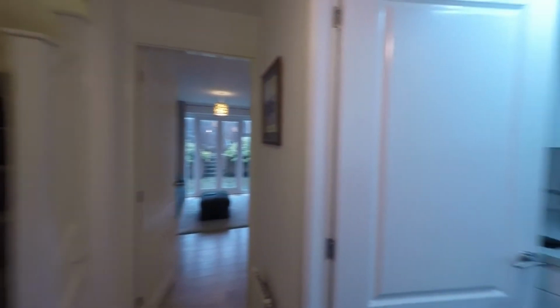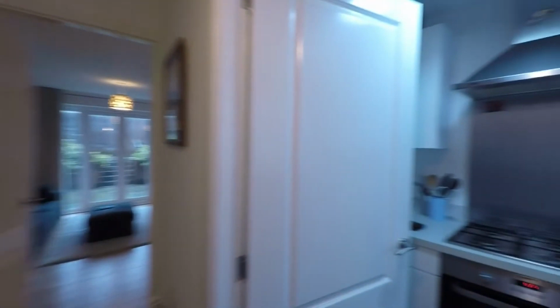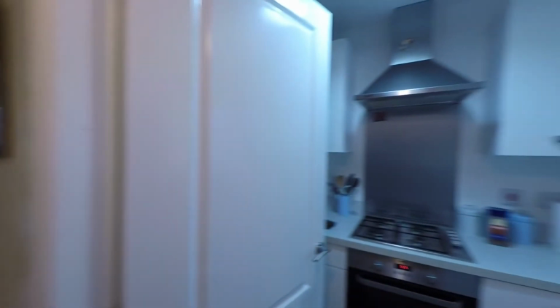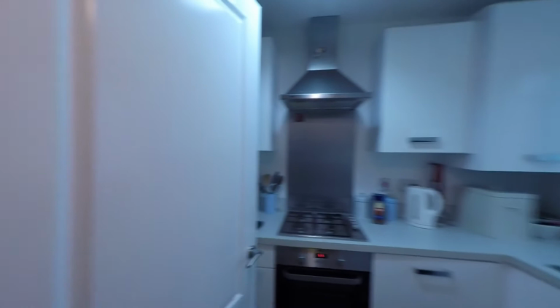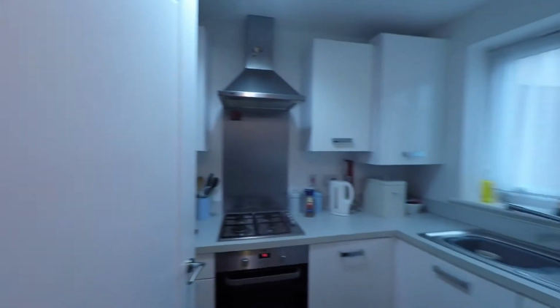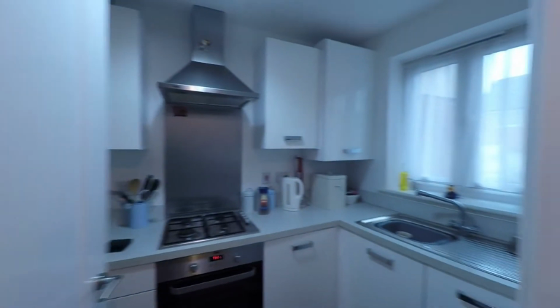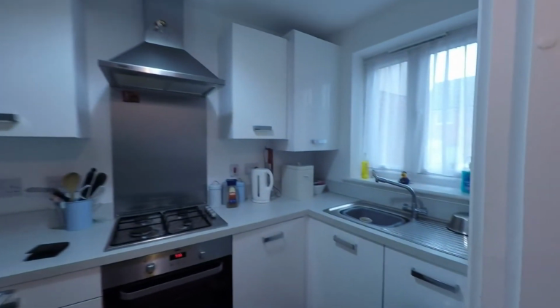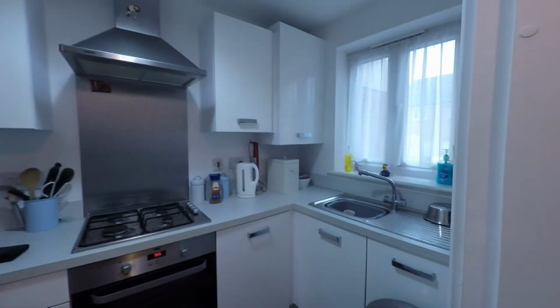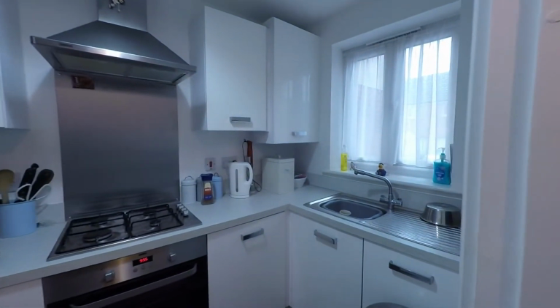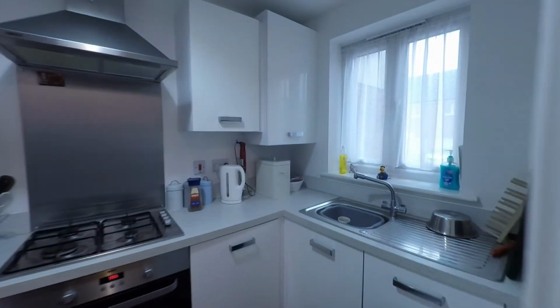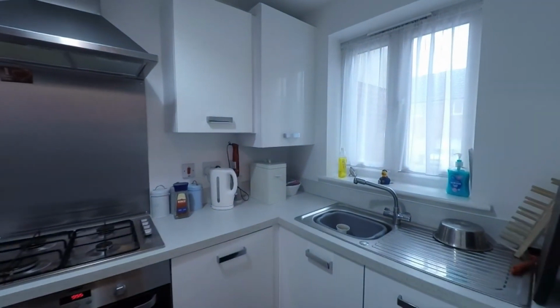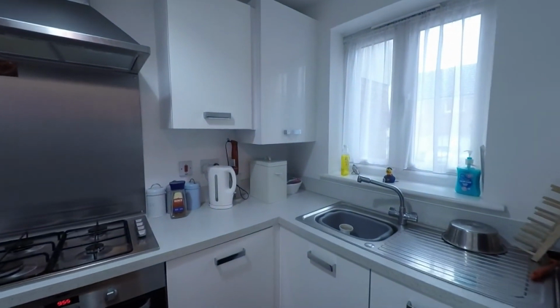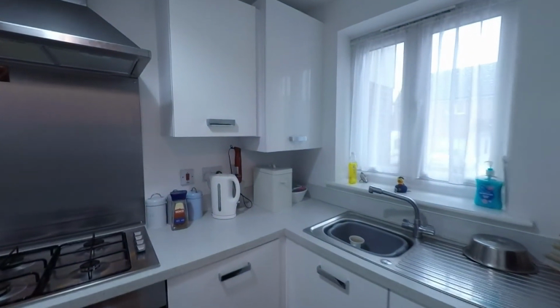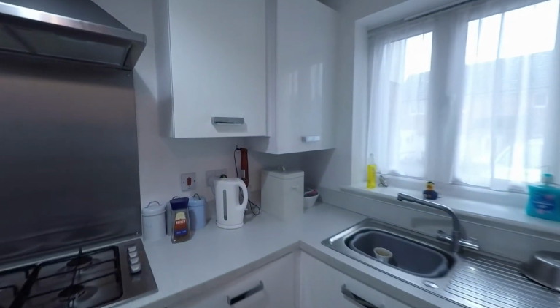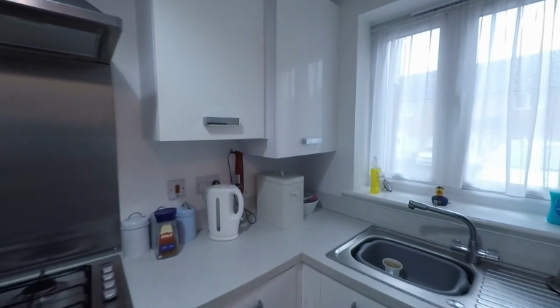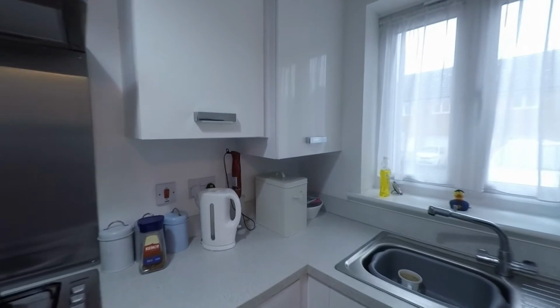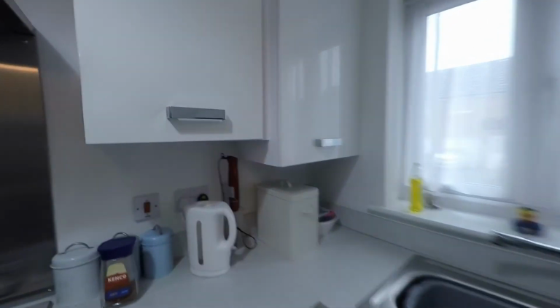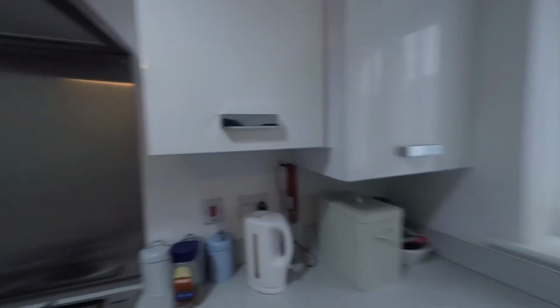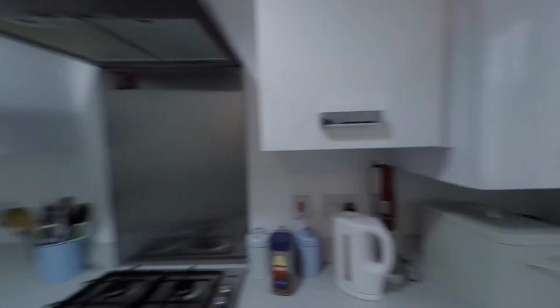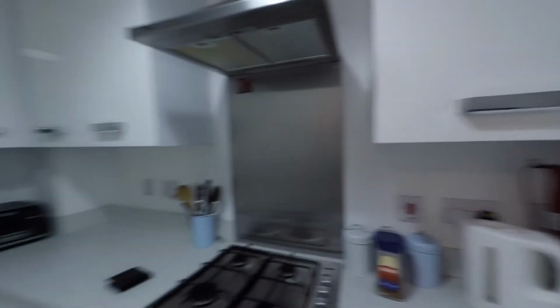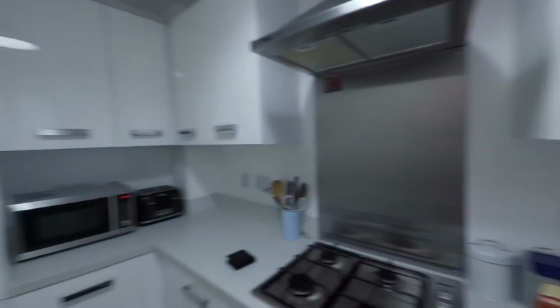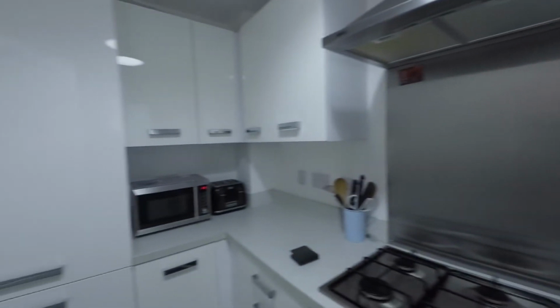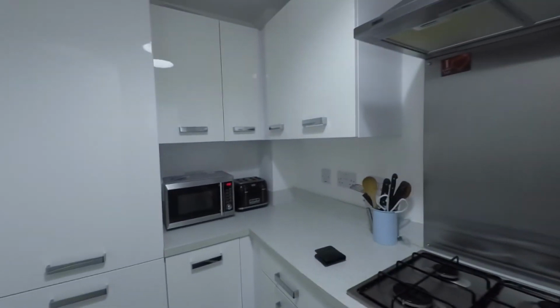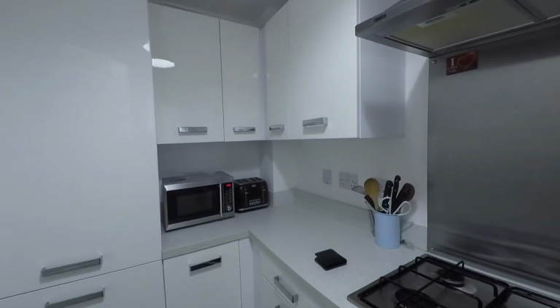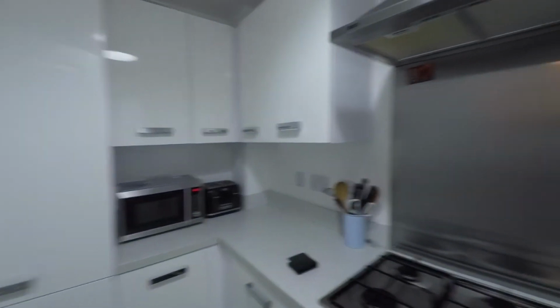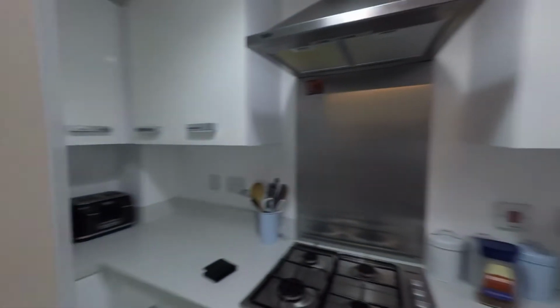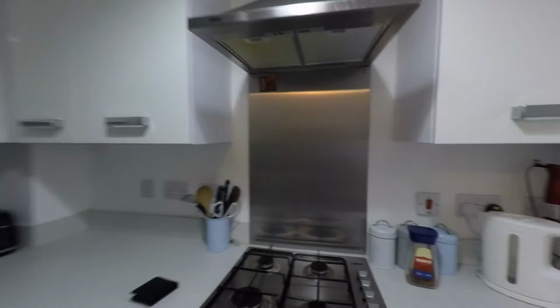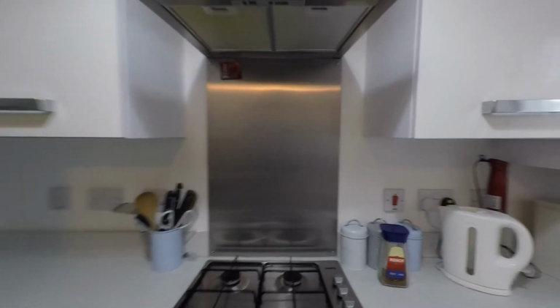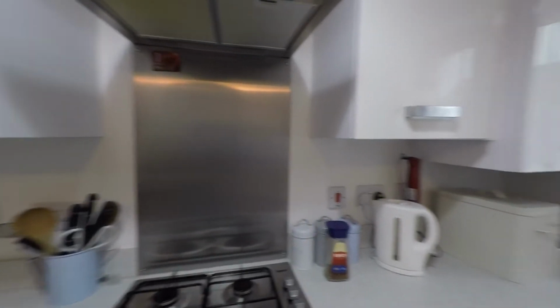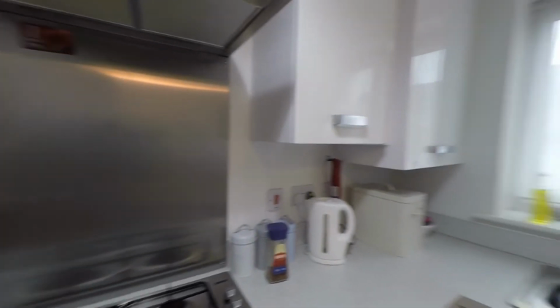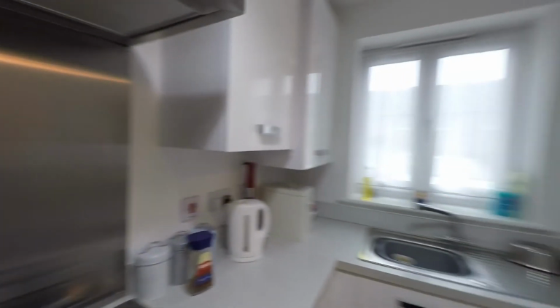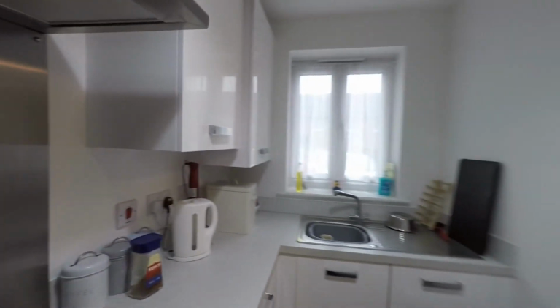Directly opposite we have this fitted kitchen, and inside we can see a great use of space with units and worktop space fitted to three sides of the wall. We also have integrated appliances, making this a very comfortable working kitchen.